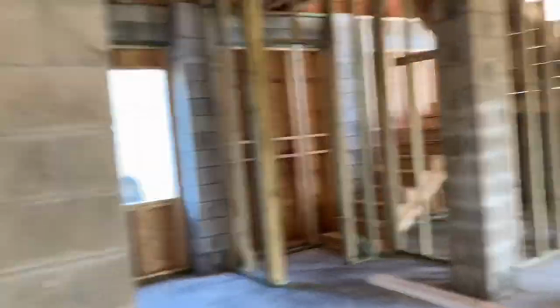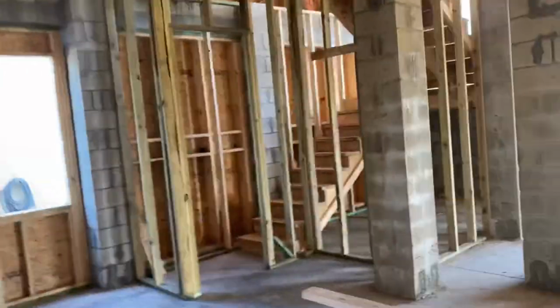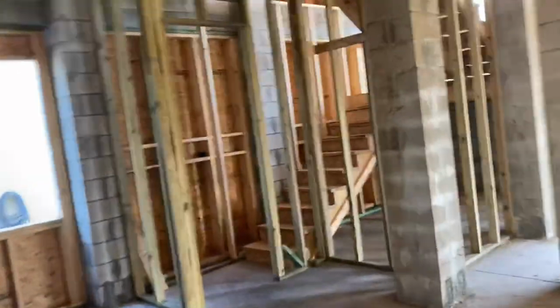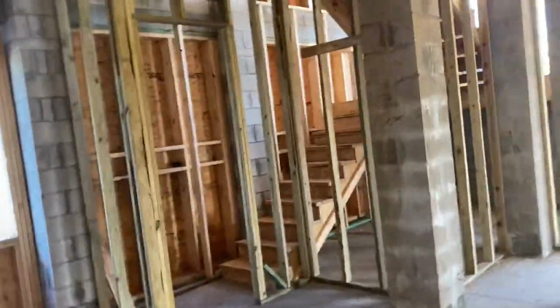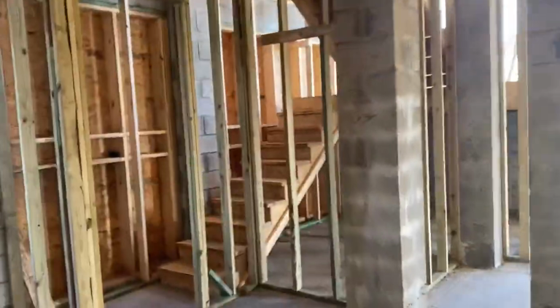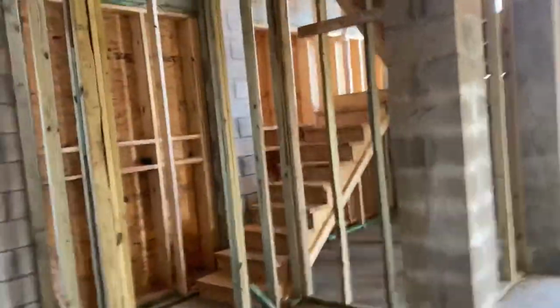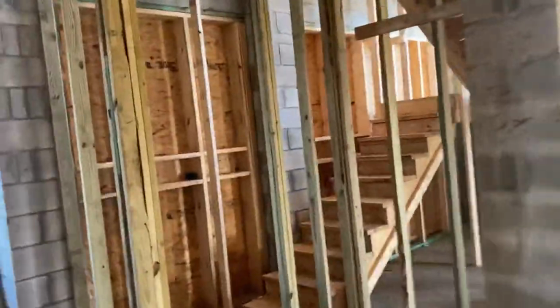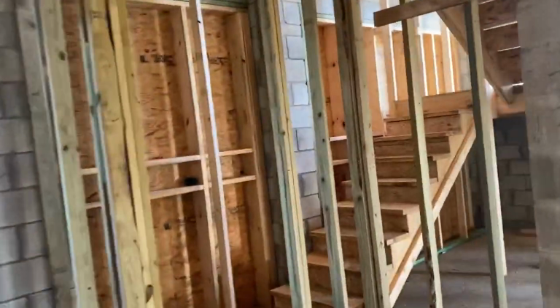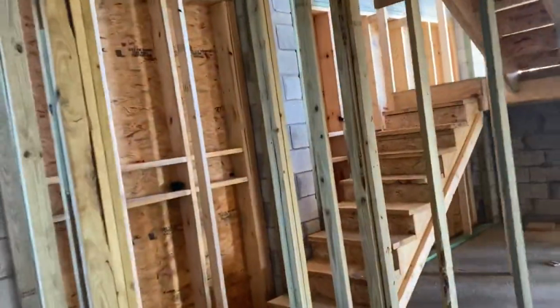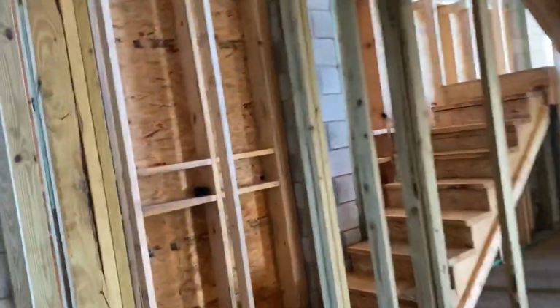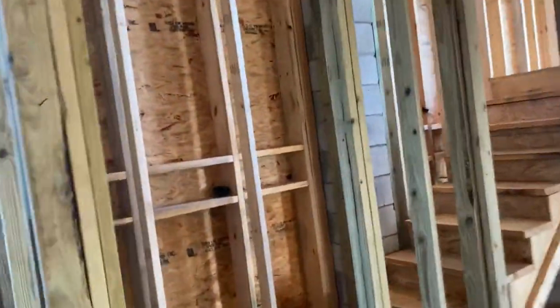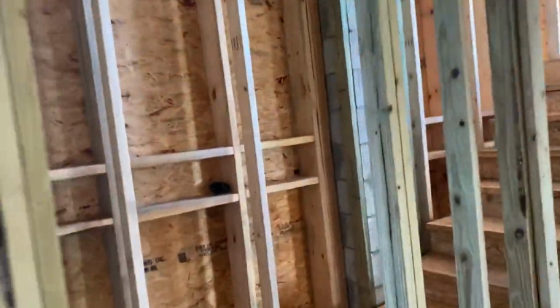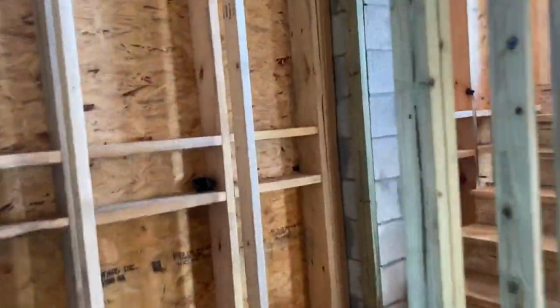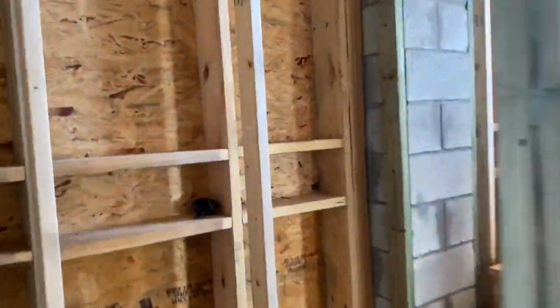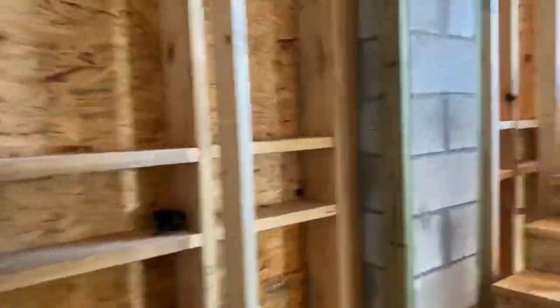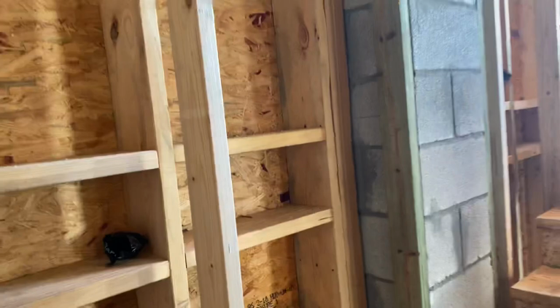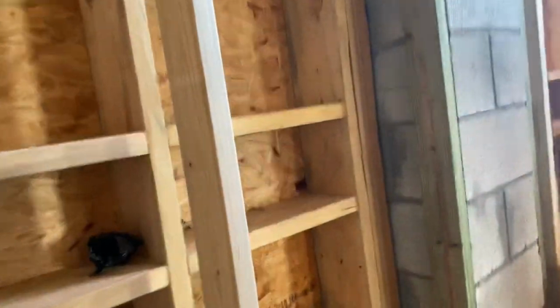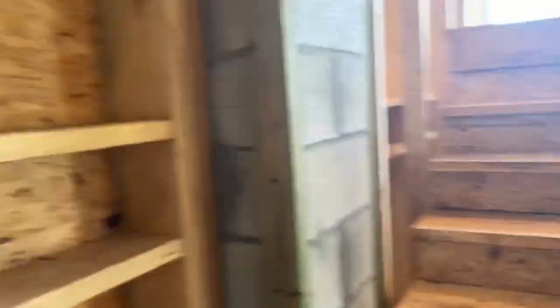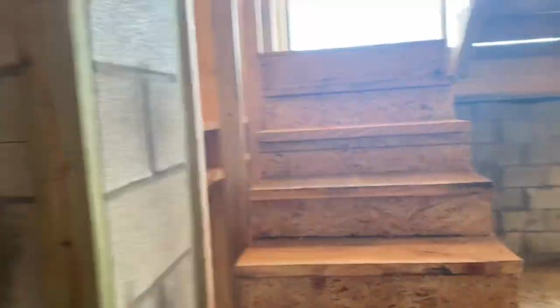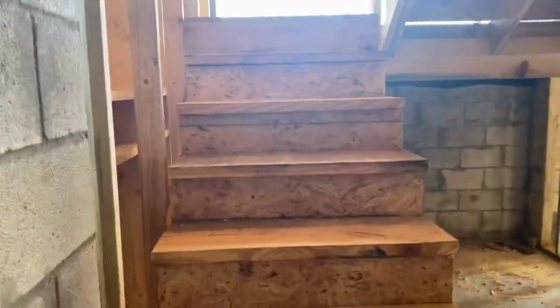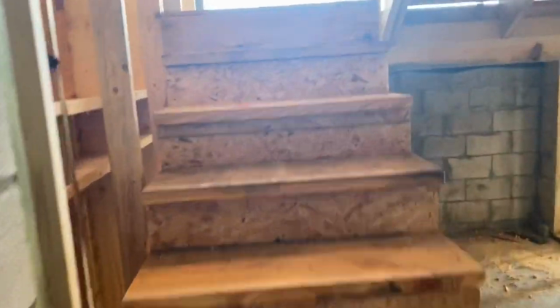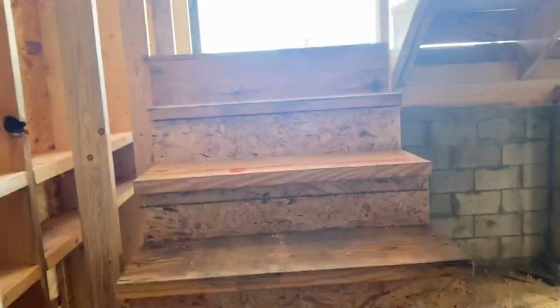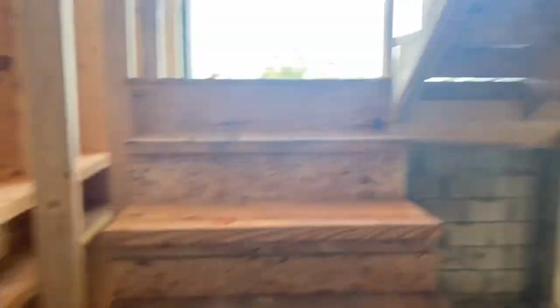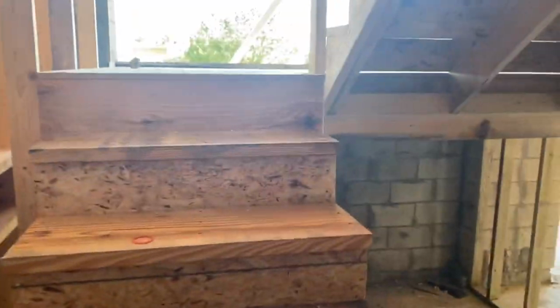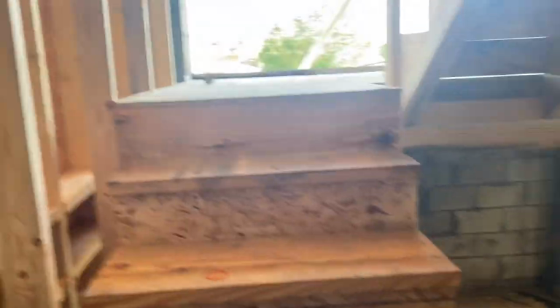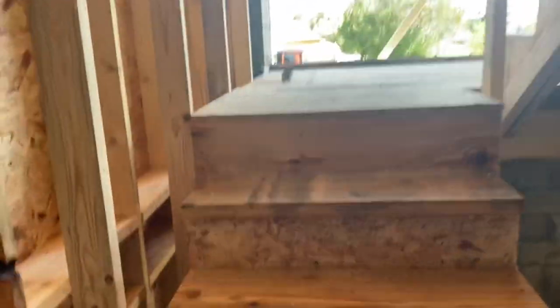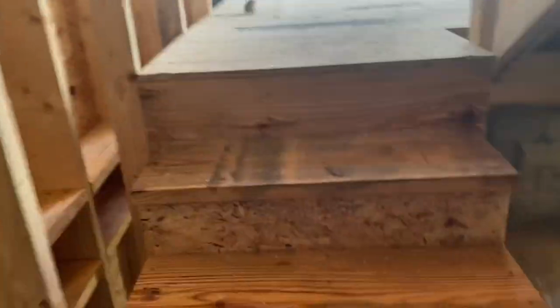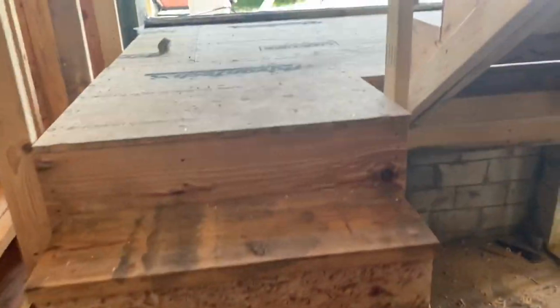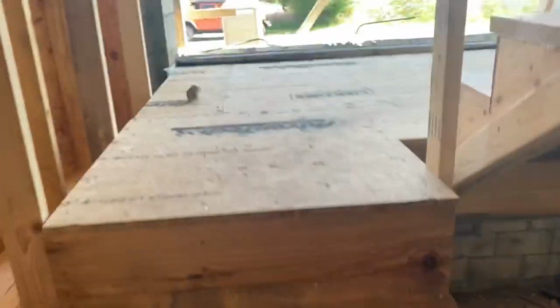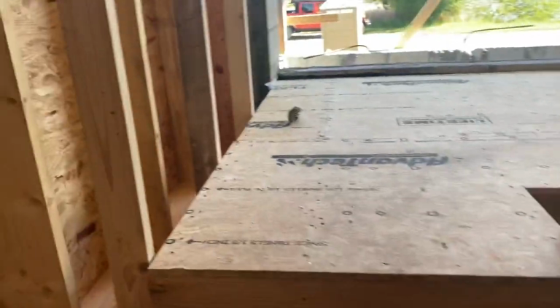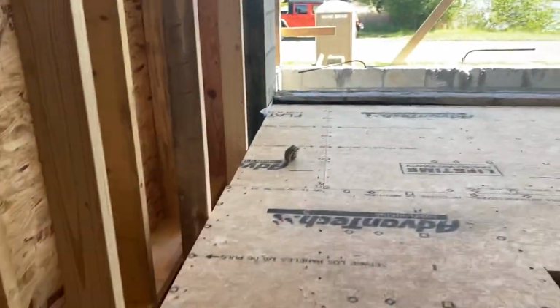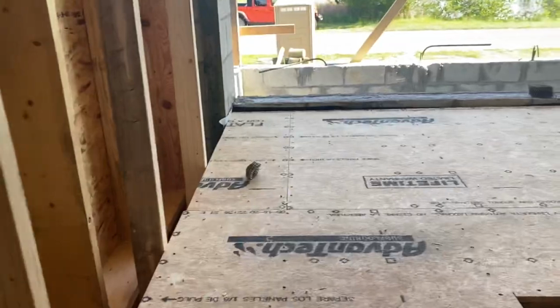If you're going to come here, please don't wander through the house without a realtor or without the builder. This is a construction site — there is no trespassing.